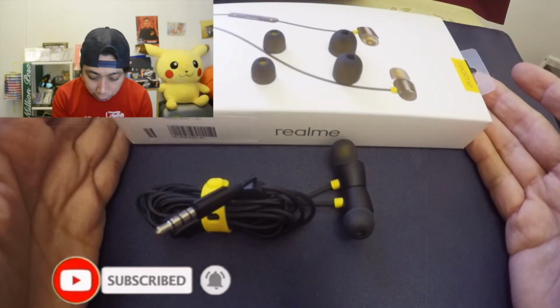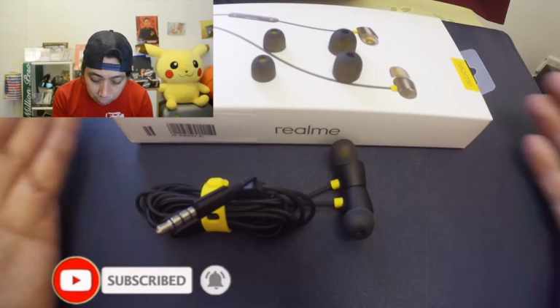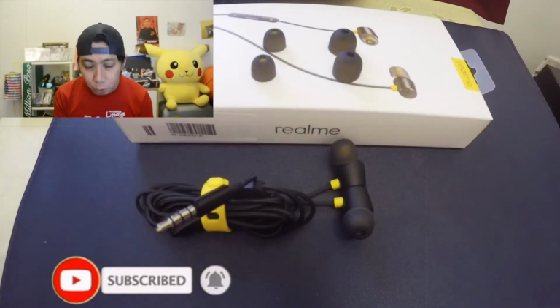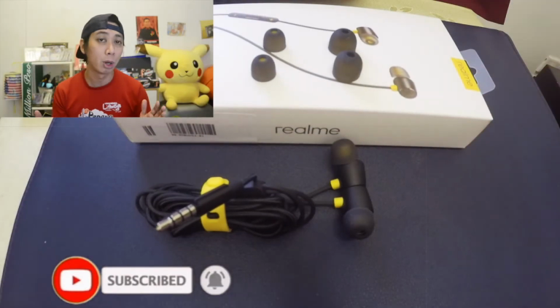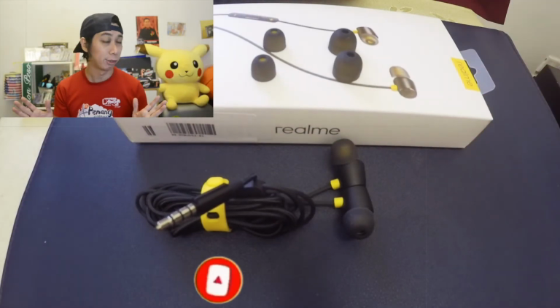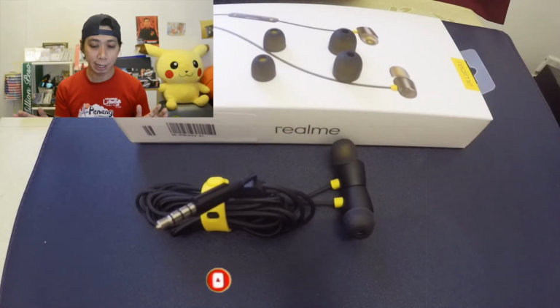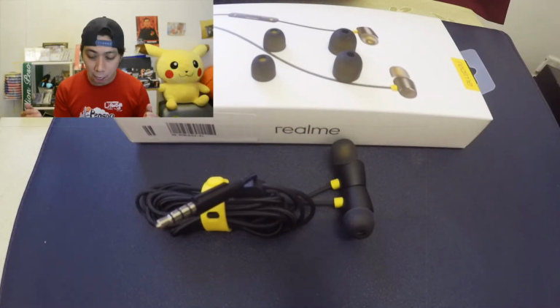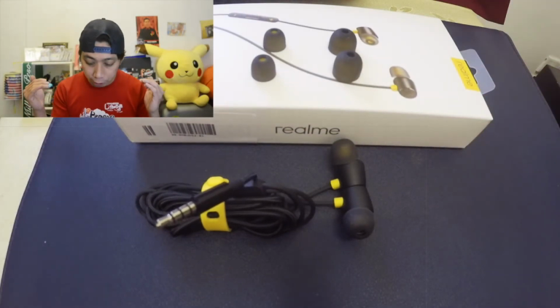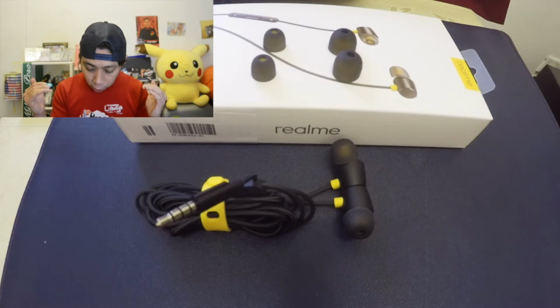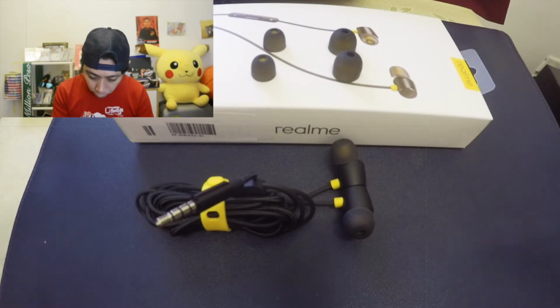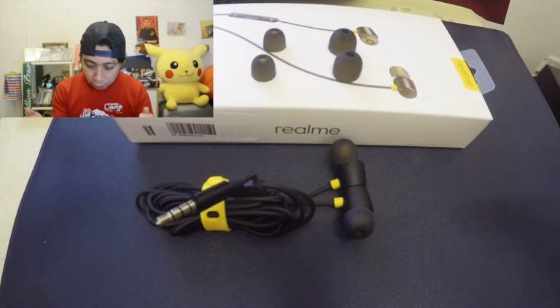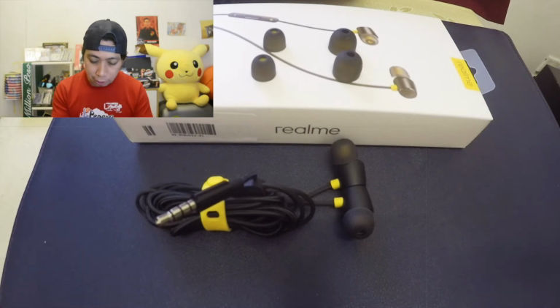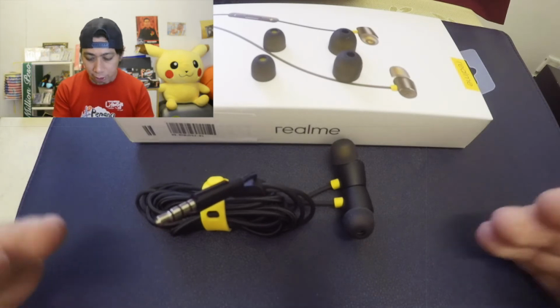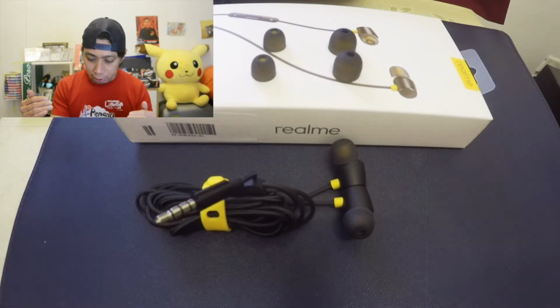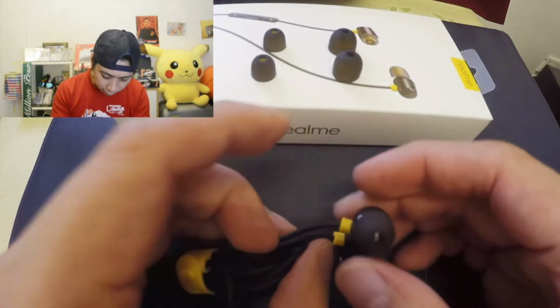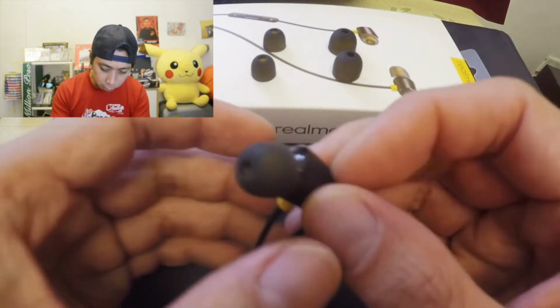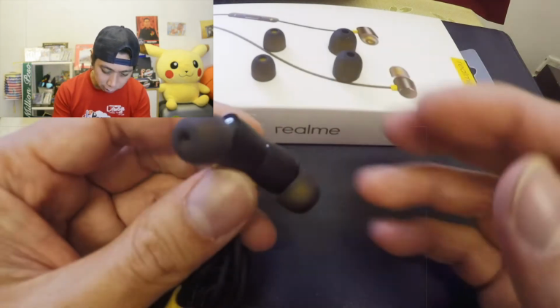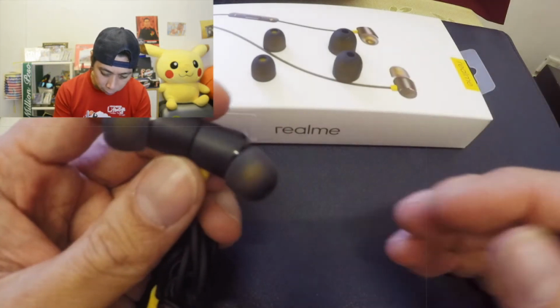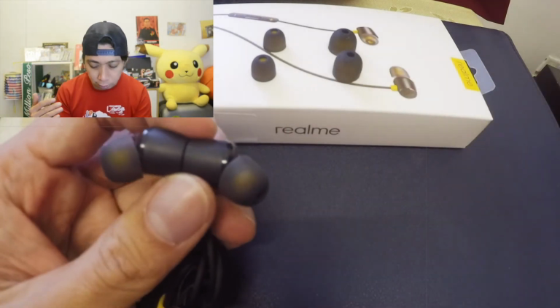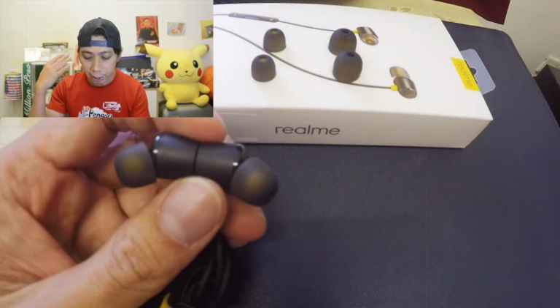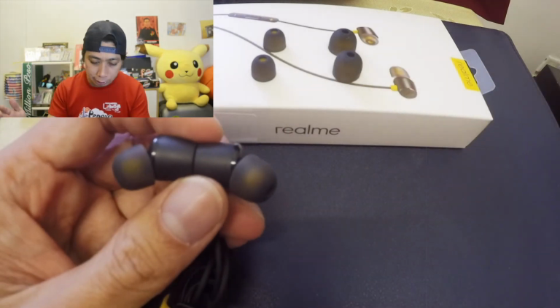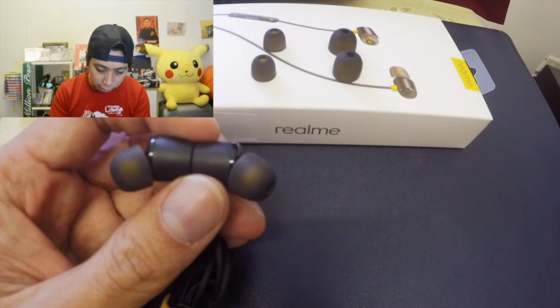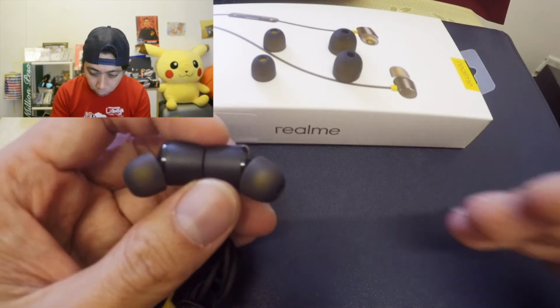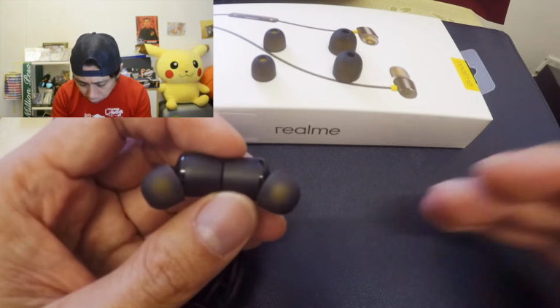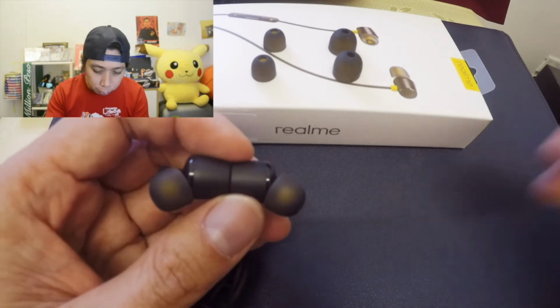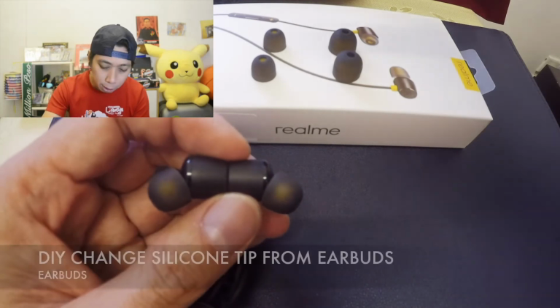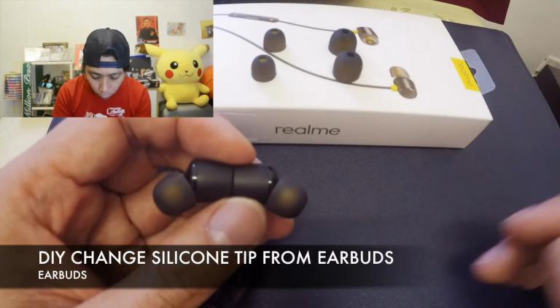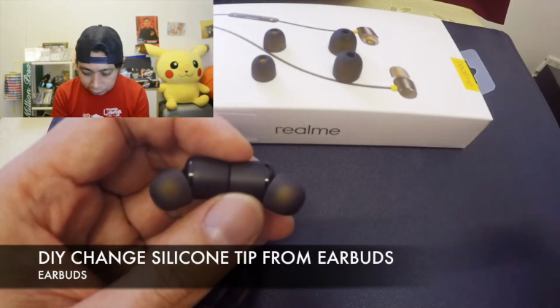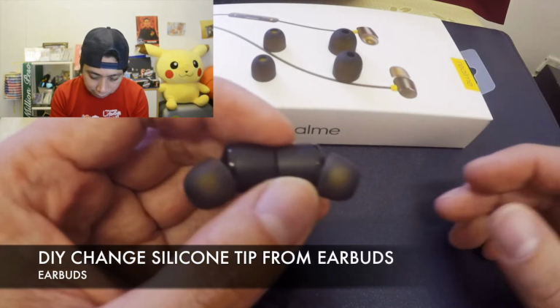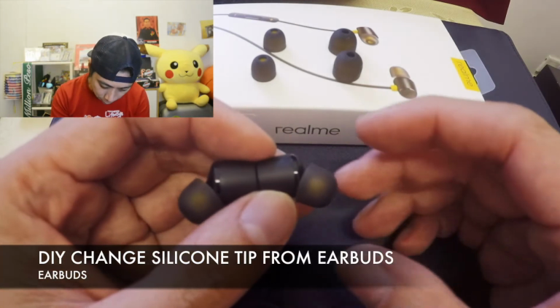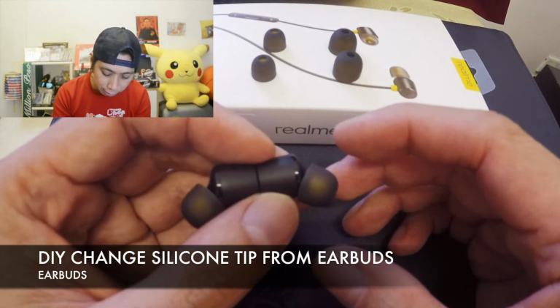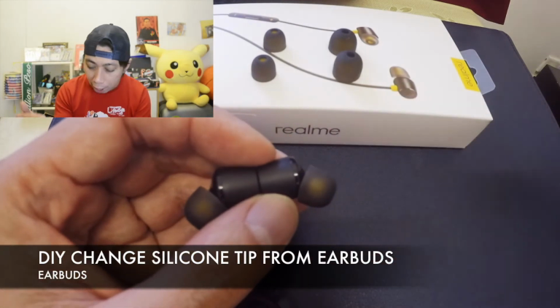In front of me is actually my realme buds 2 that I bought yesterday, and now we are going to change this tip here. It's because it's a bit bigger for my ears. So I'm going to start from the lower silicone tip.